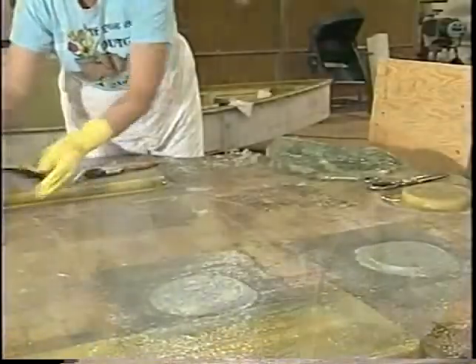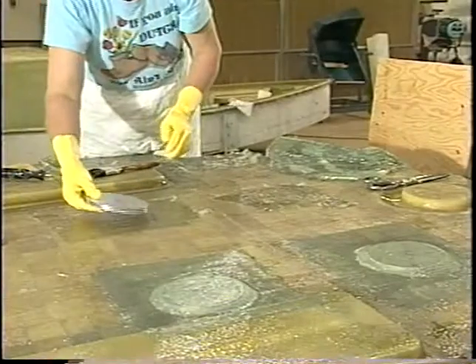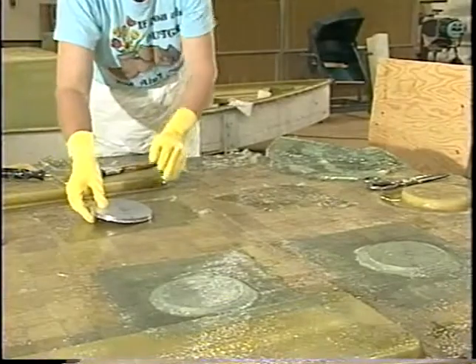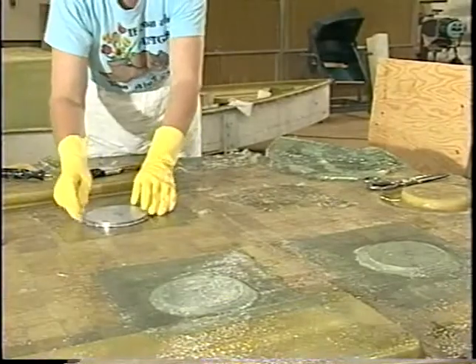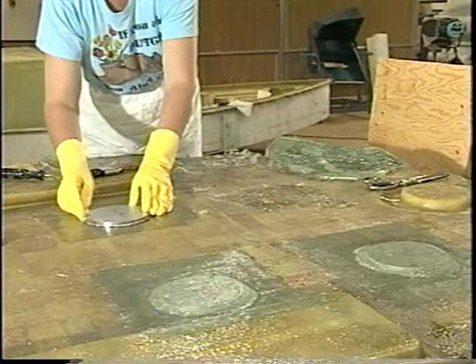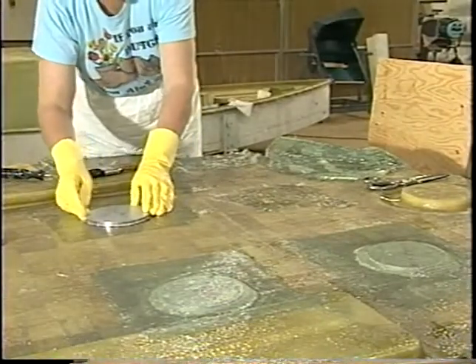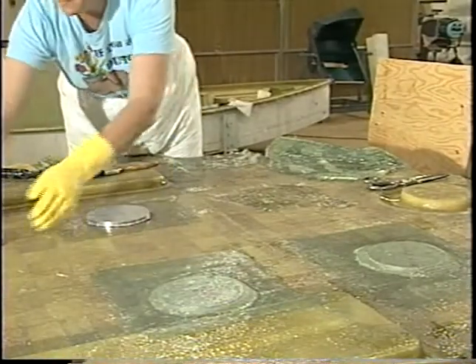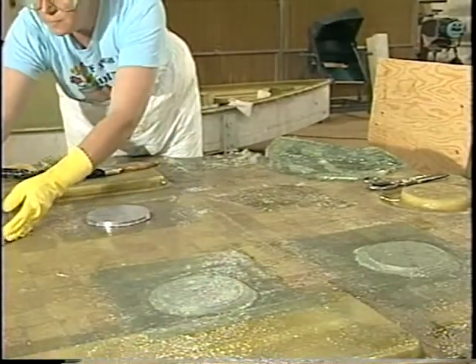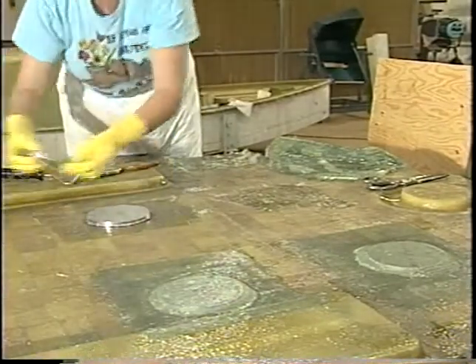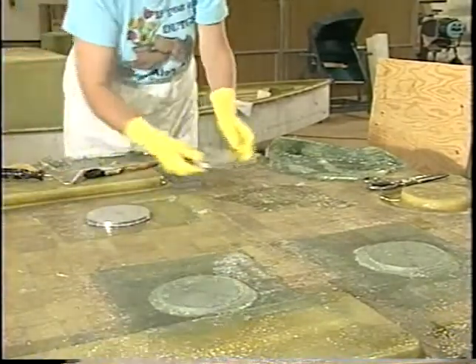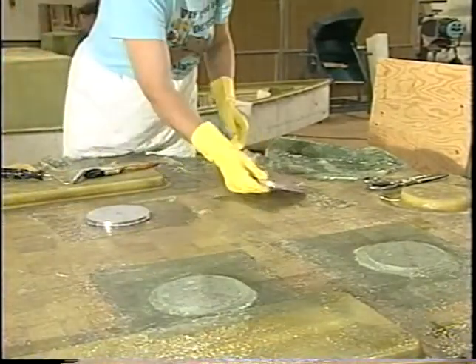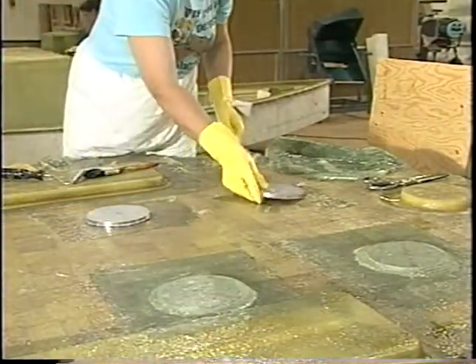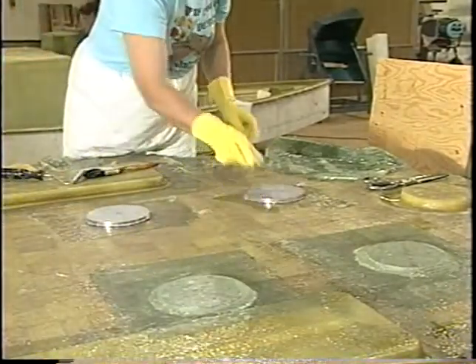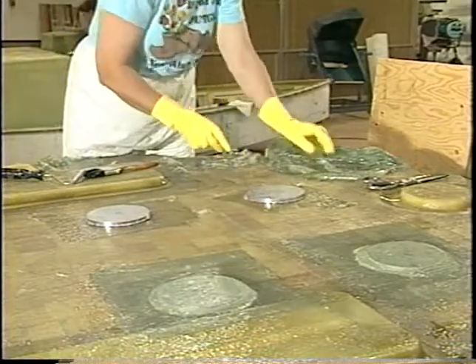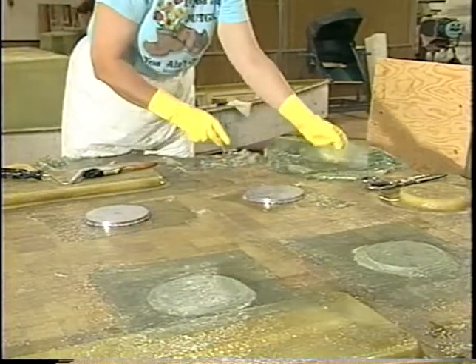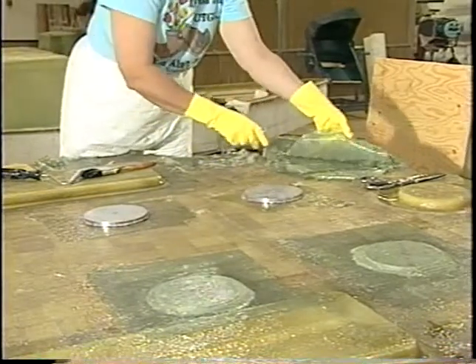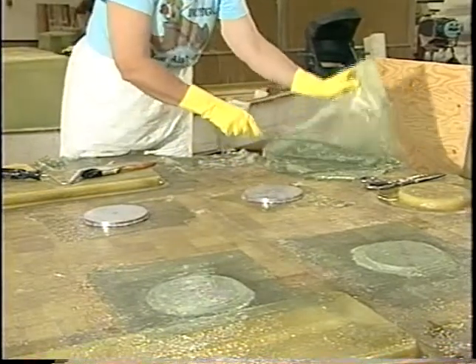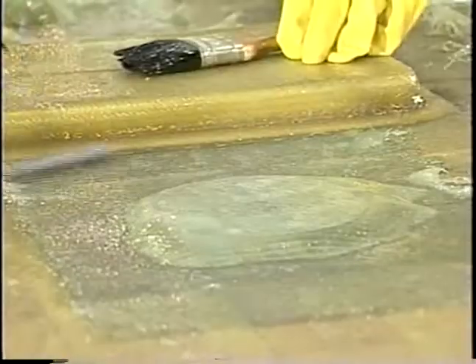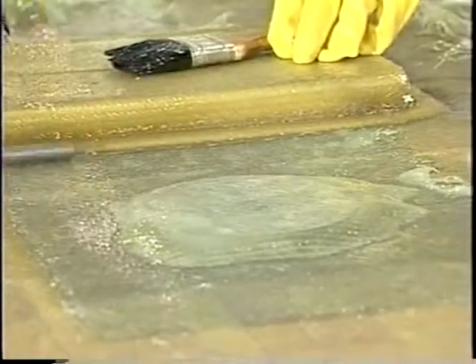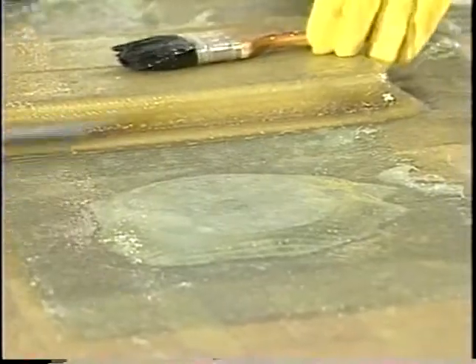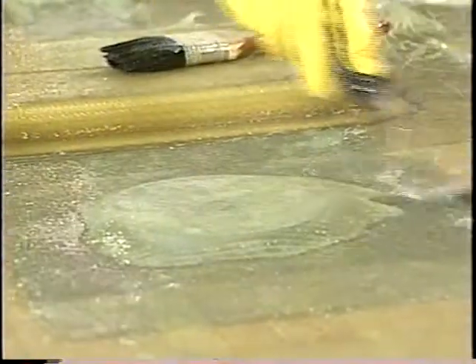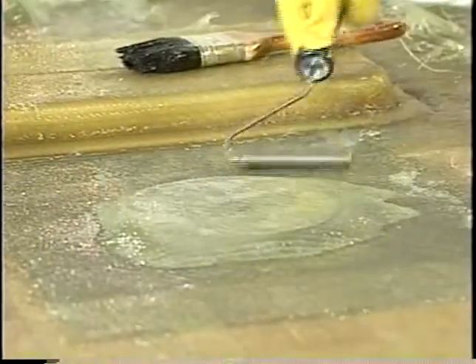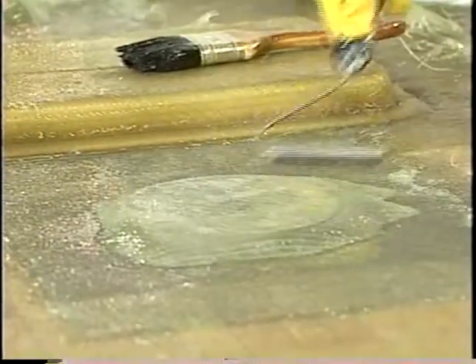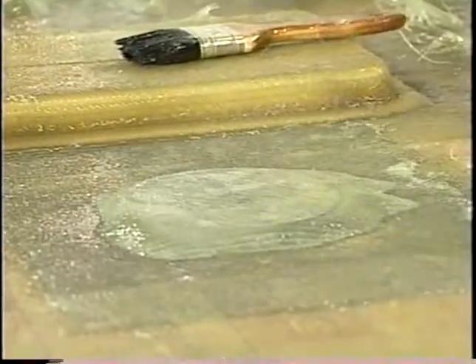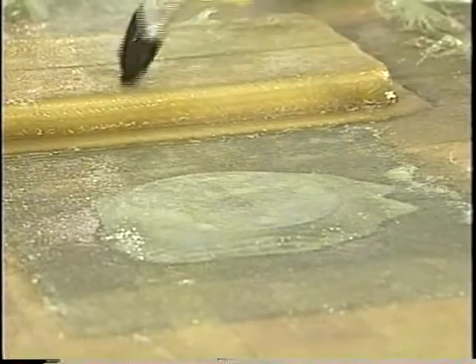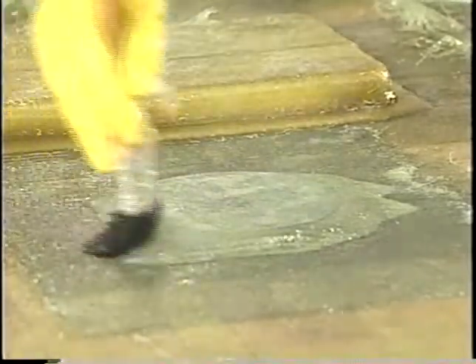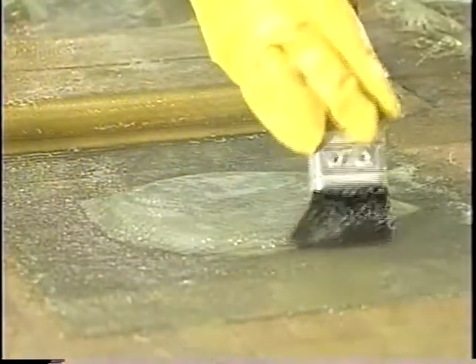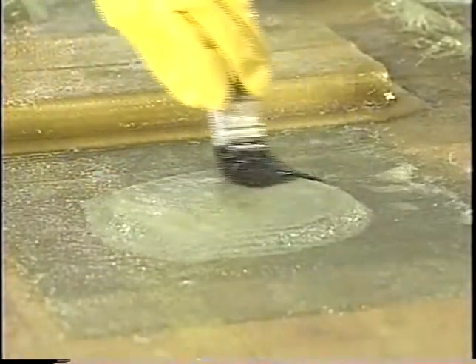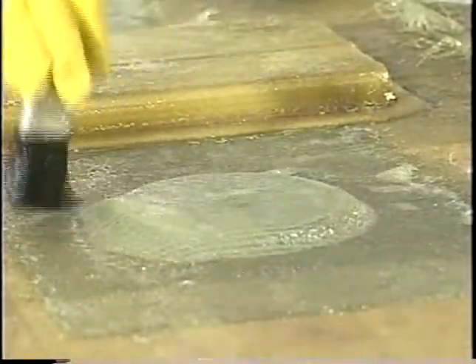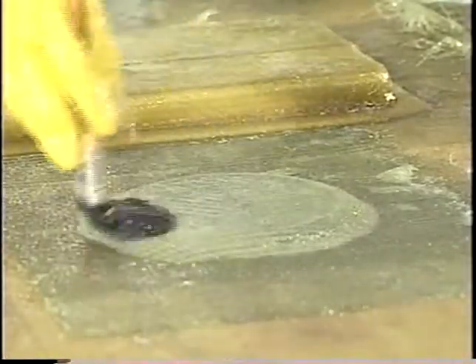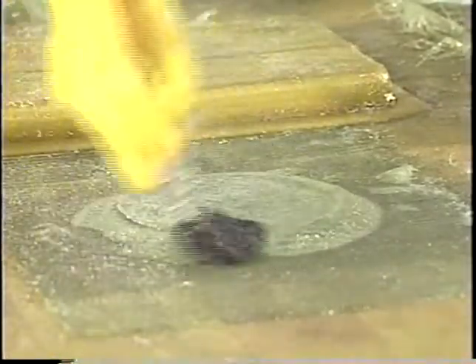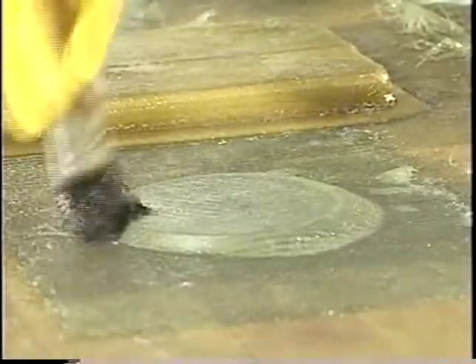All pedestal and bolster seats are machine-screwed into aluminum backing plates that are fiberglassed to the underside of the deck. This produces a stronger and more rigid base. You have to sweat the details and take the time to get it right.